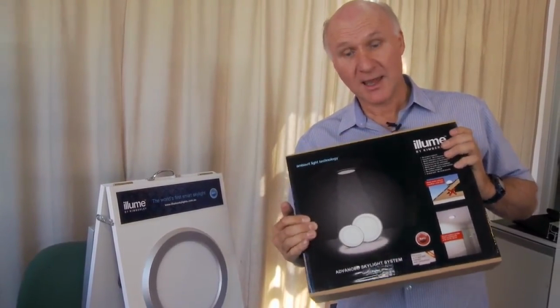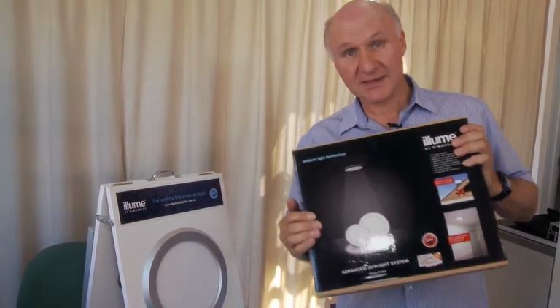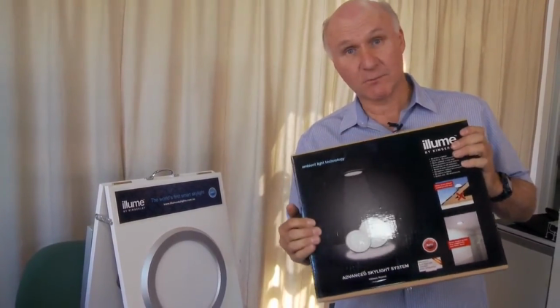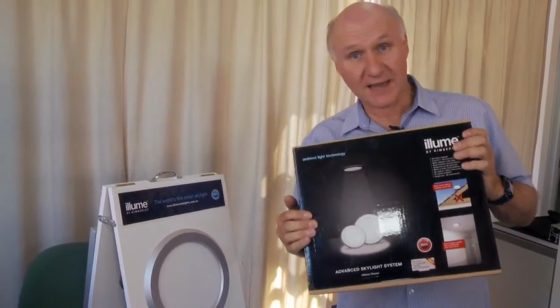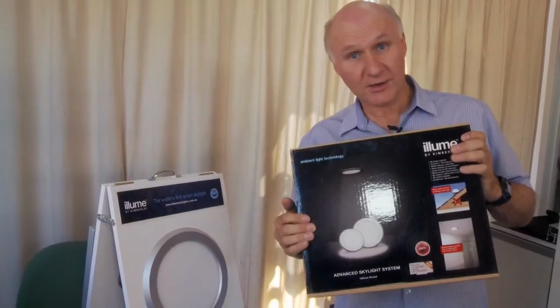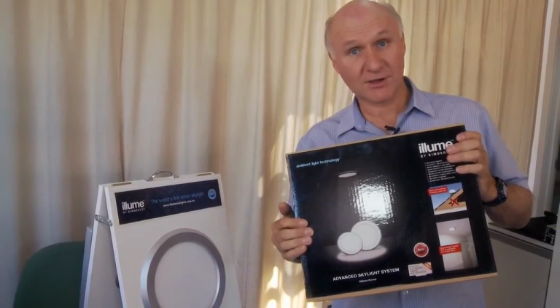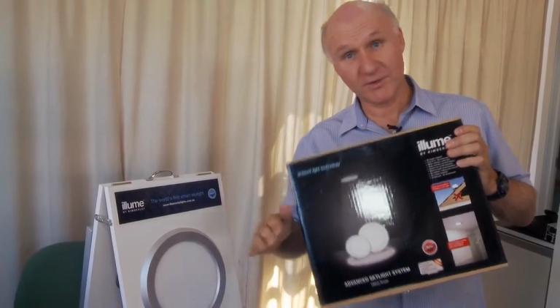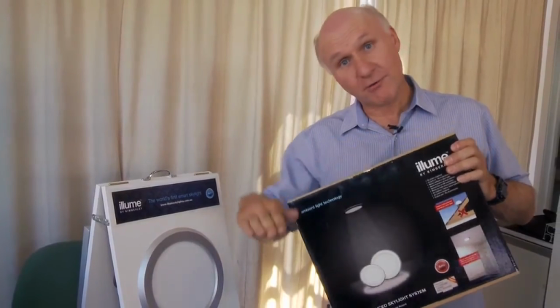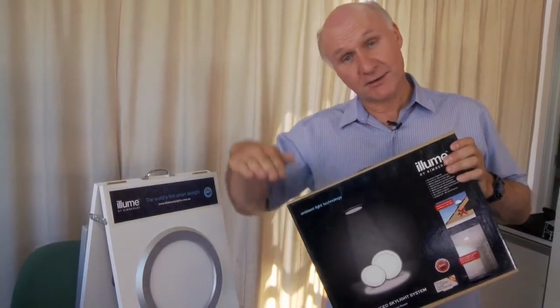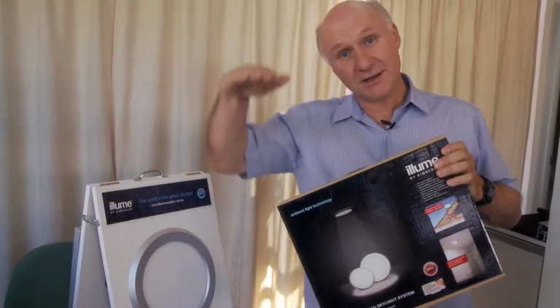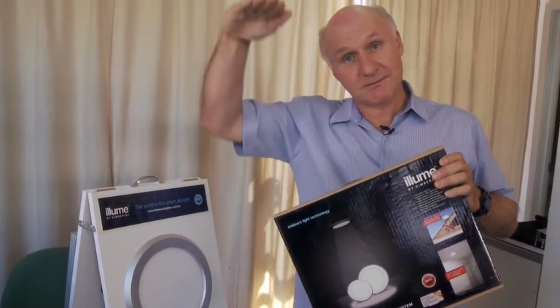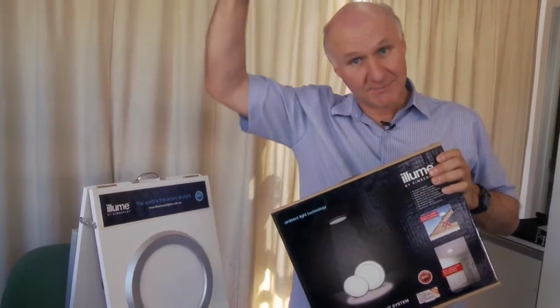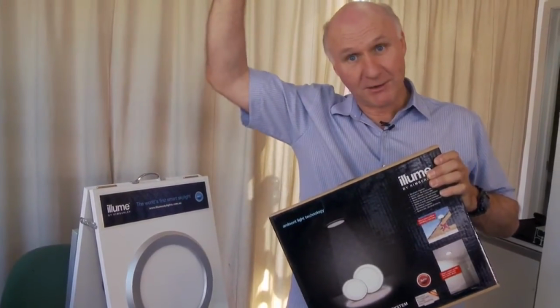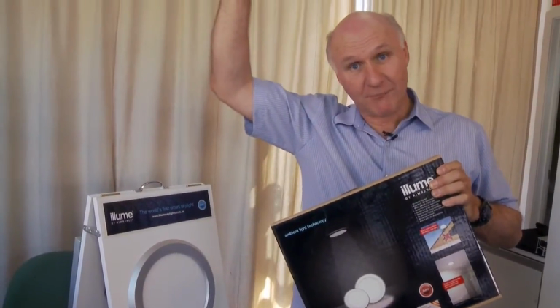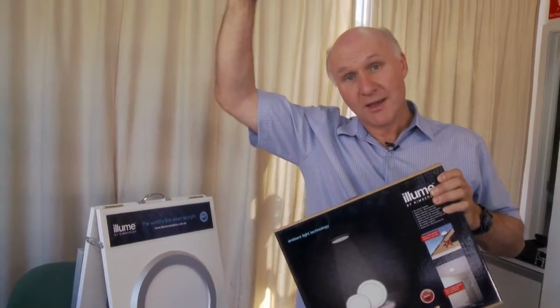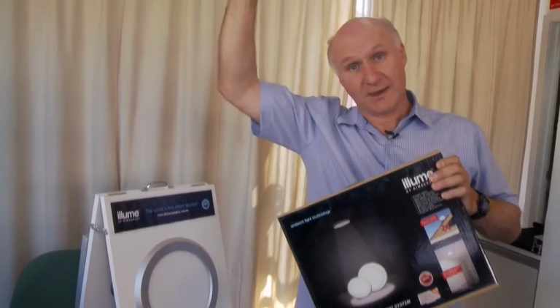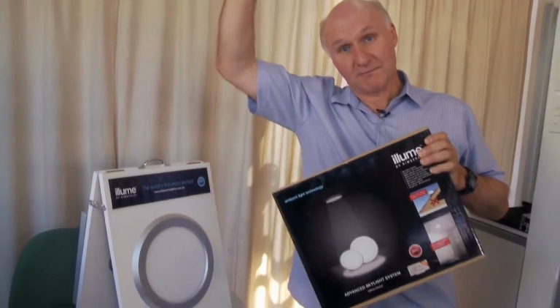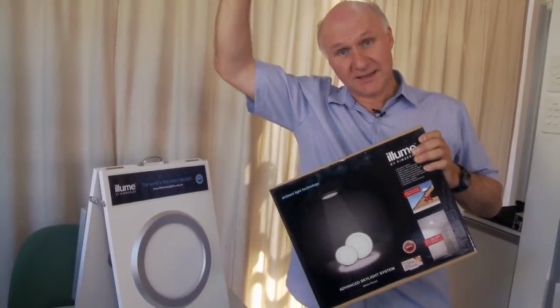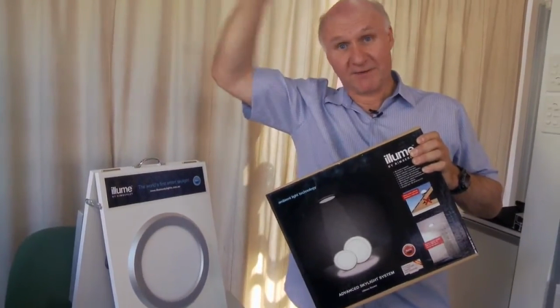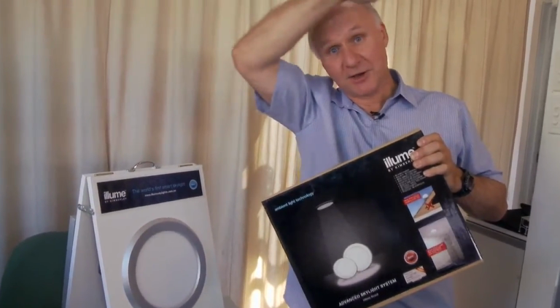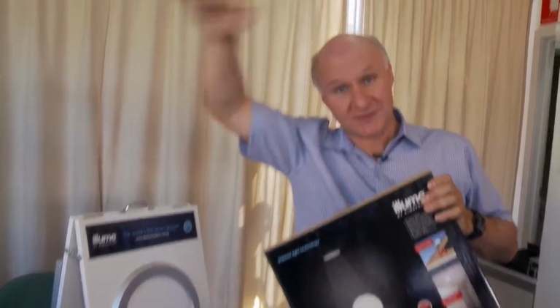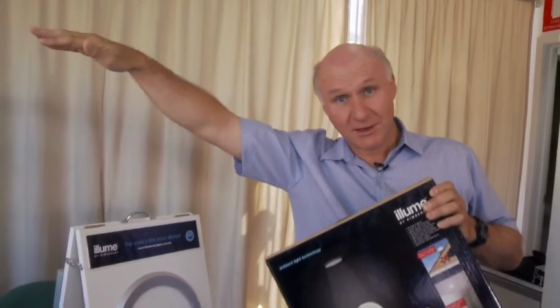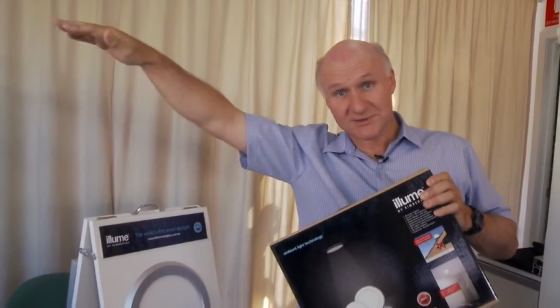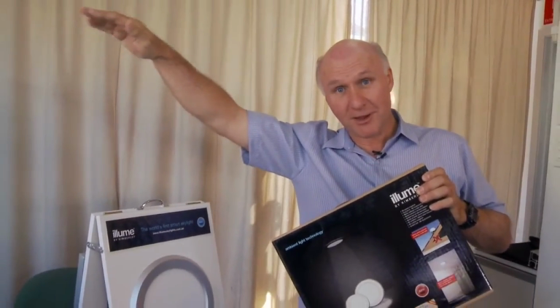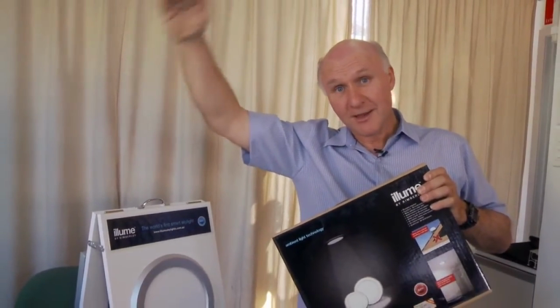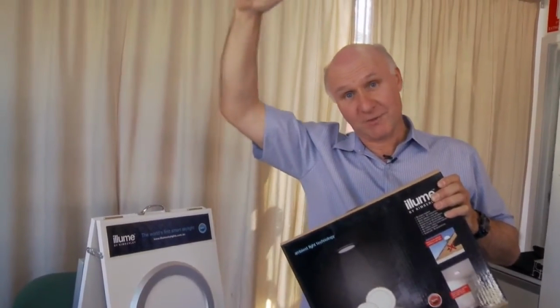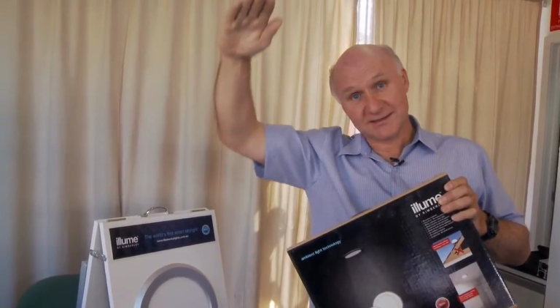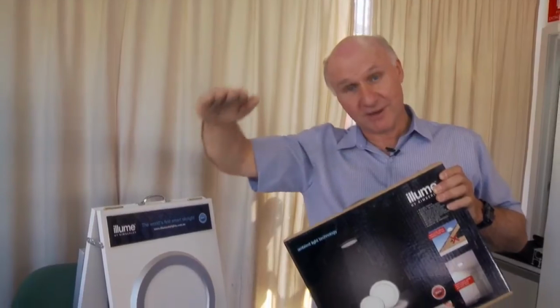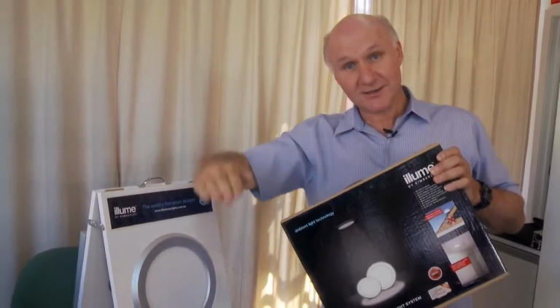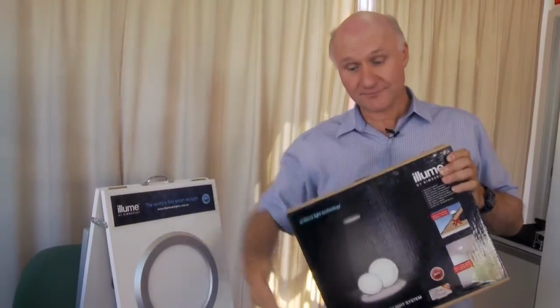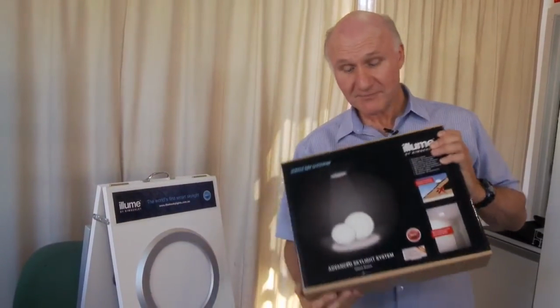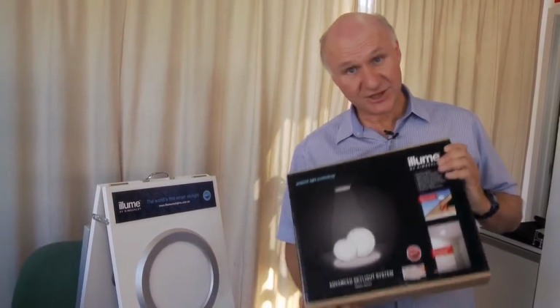It works exactly like a normal skylight. When the sun rises it gradually comes up in light level and then sits there. If a cloud goes over it dims like a normal skylight, and when the sun sets it gradually goes down.